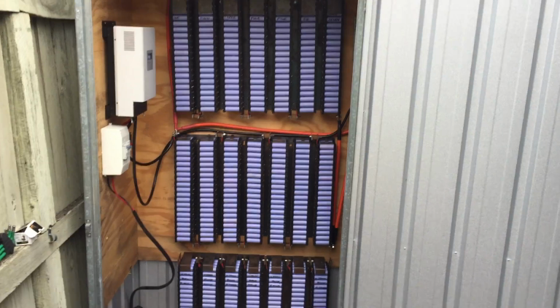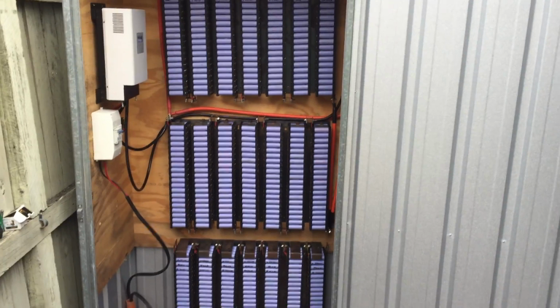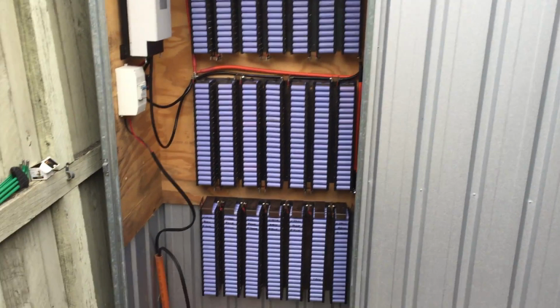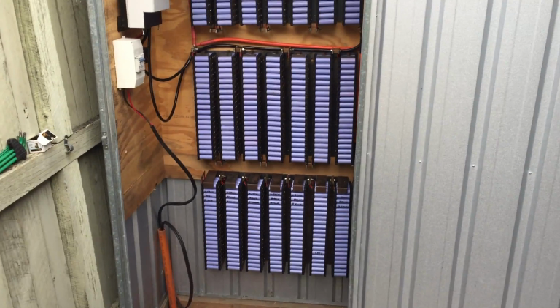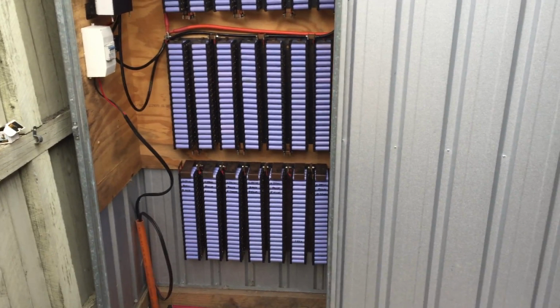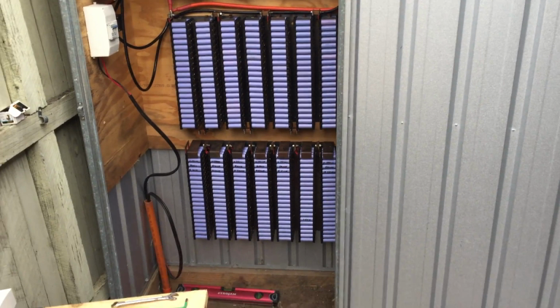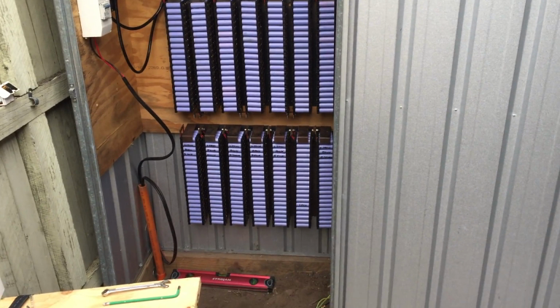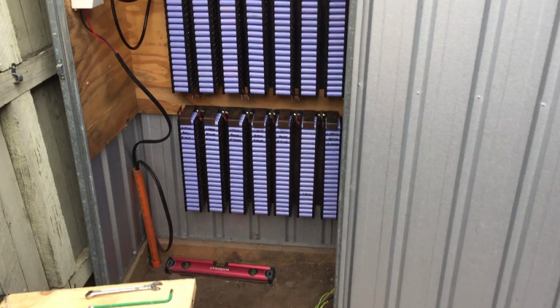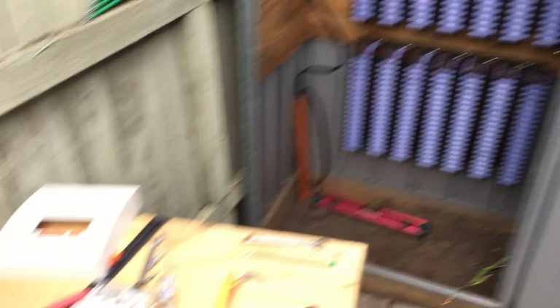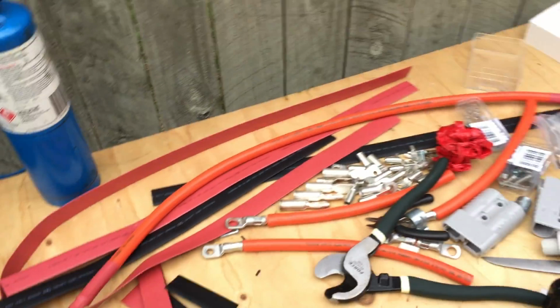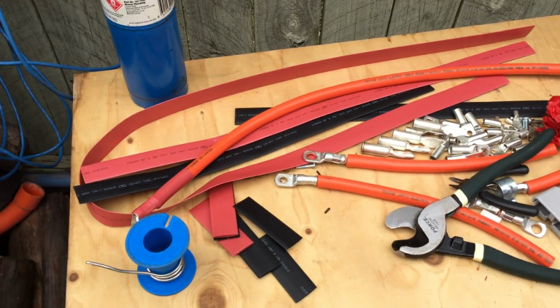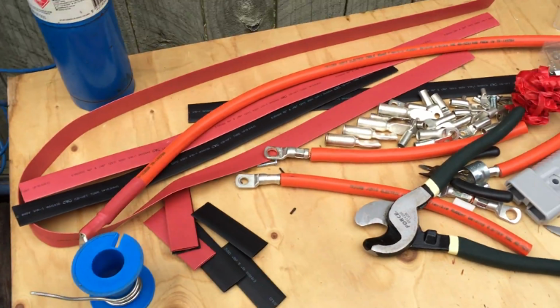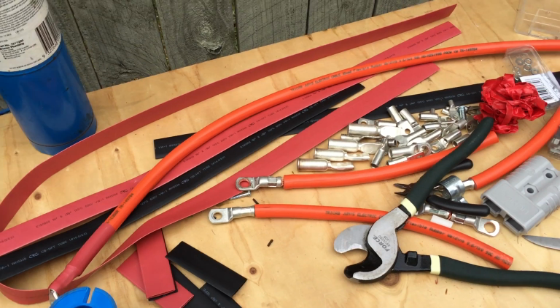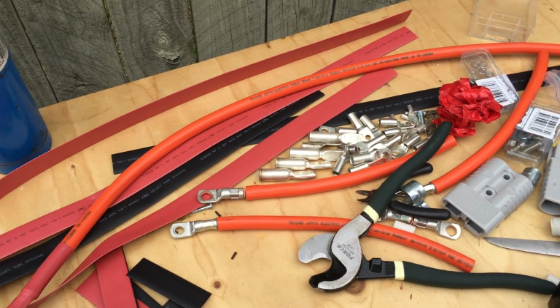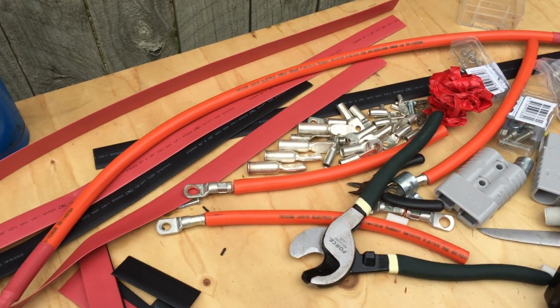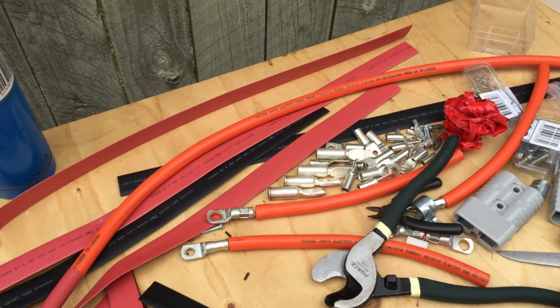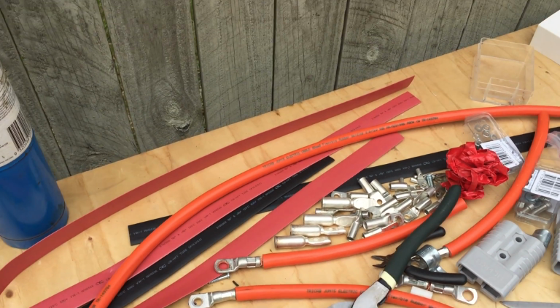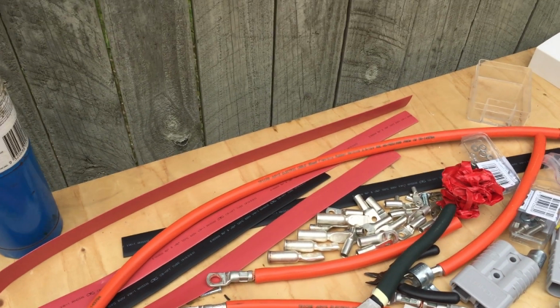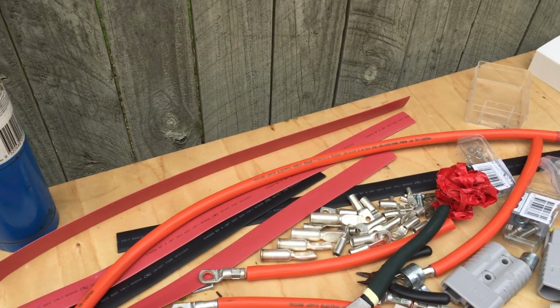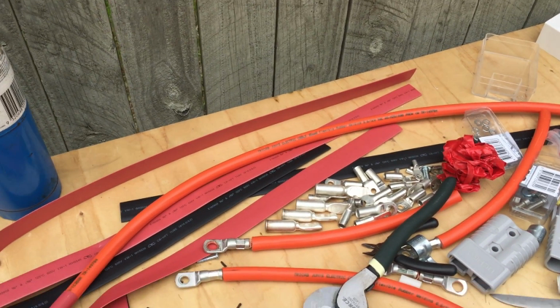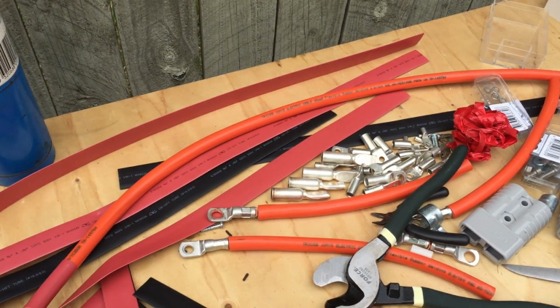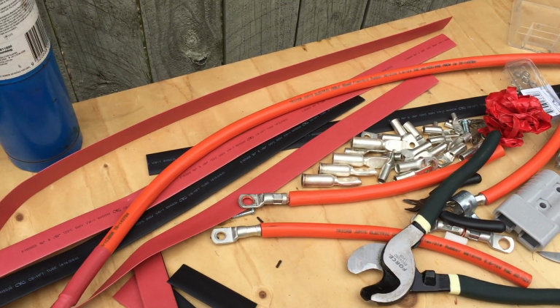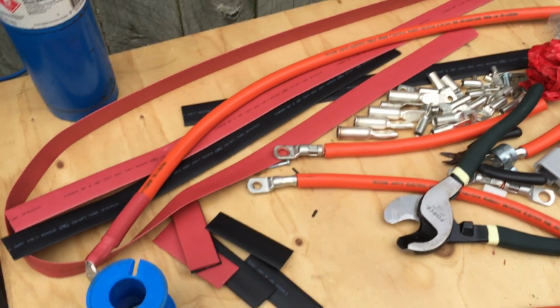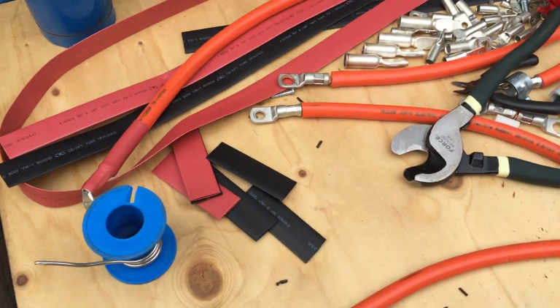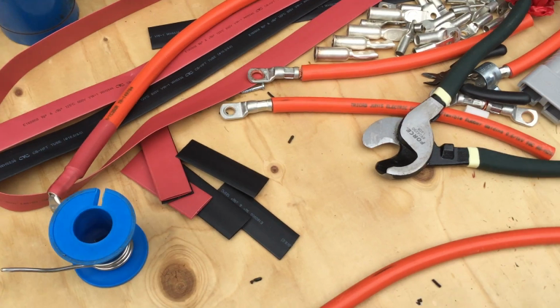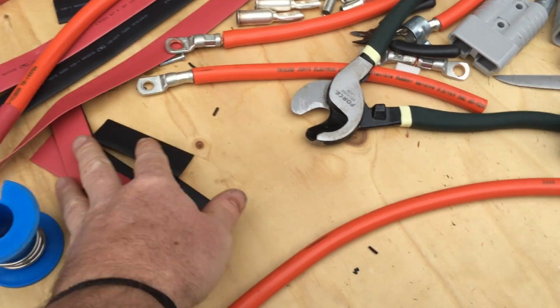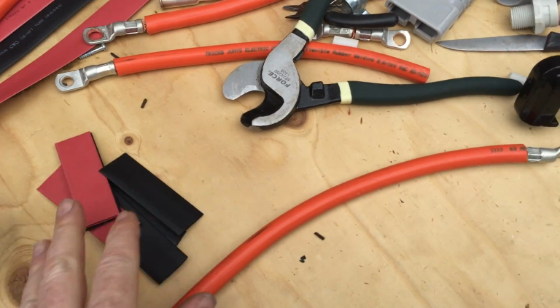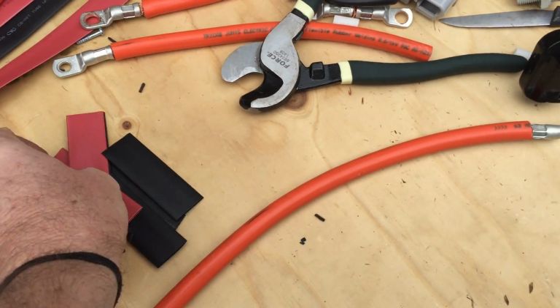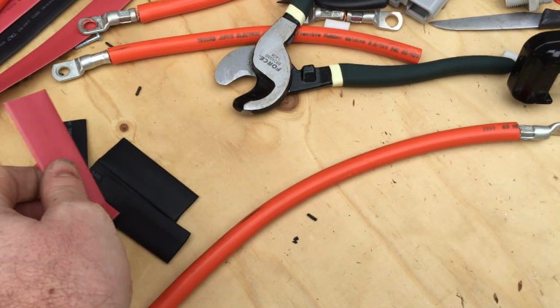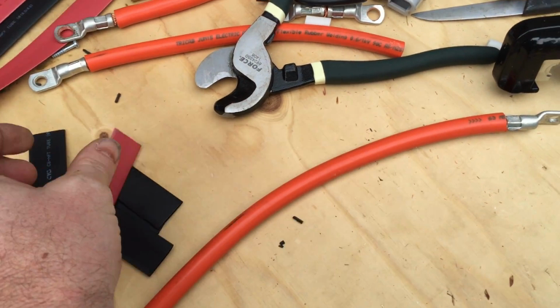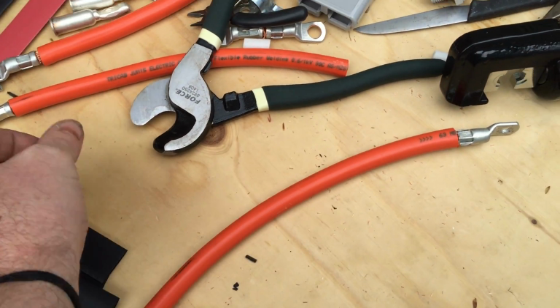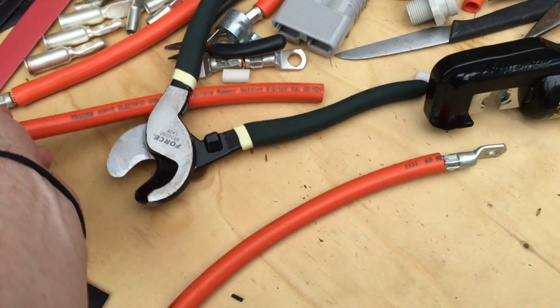Sparky's running late — it's almost nine o'clock and he's about half an hour behind, so I get some more time. I'm still busy making cables, so I'll run you through some more of what I'm doing.